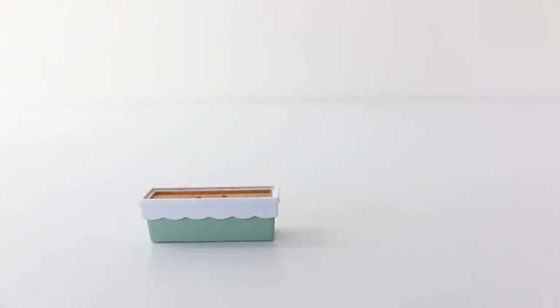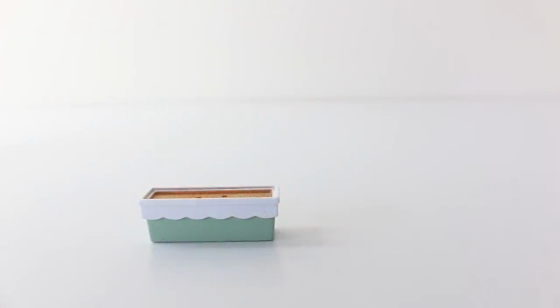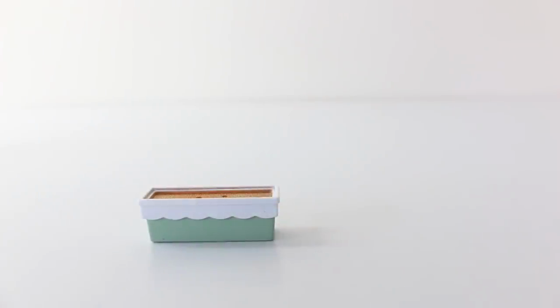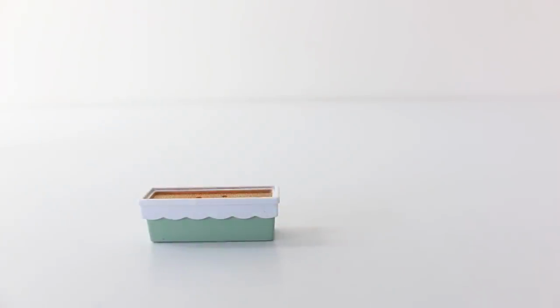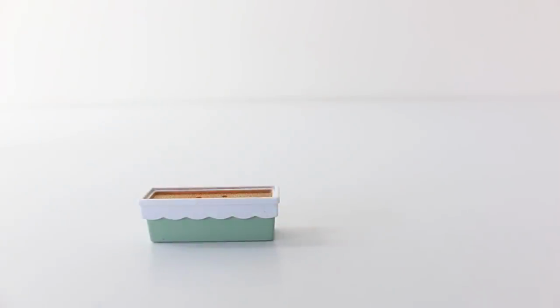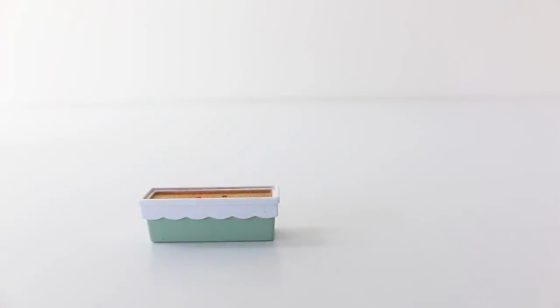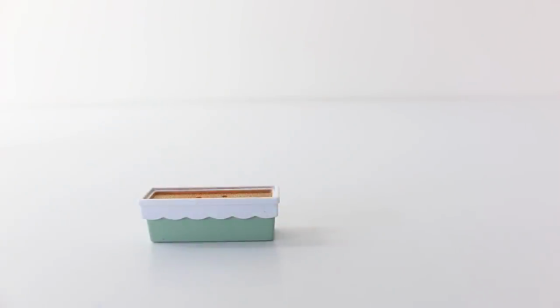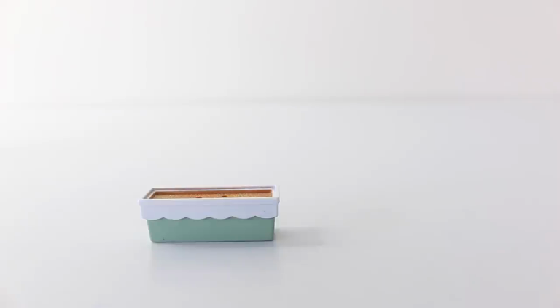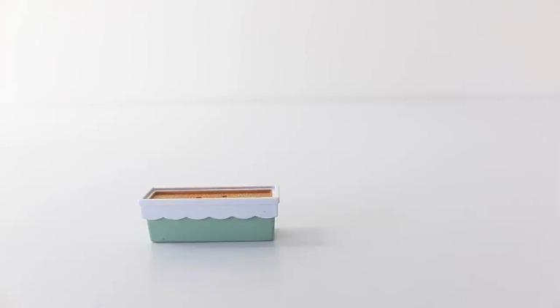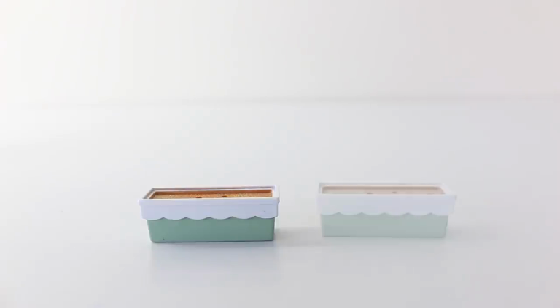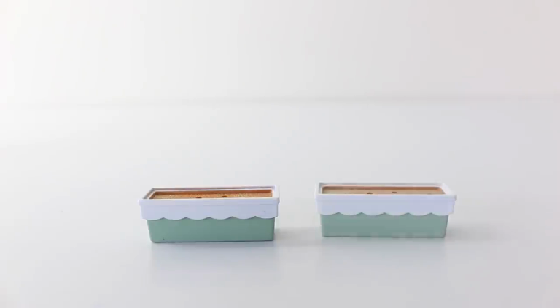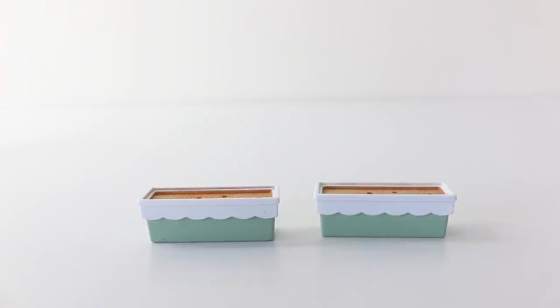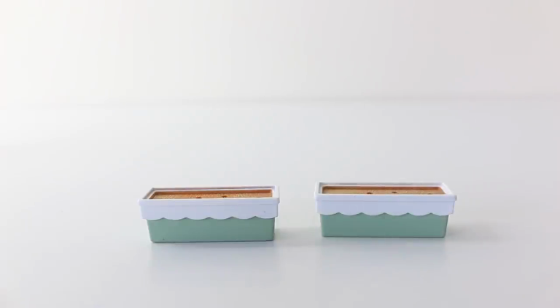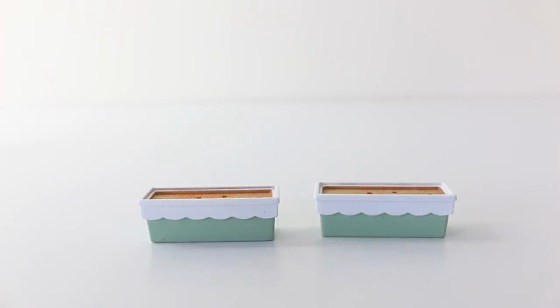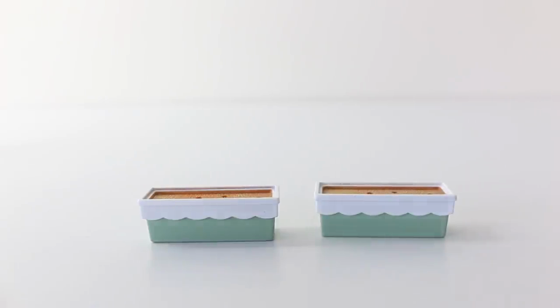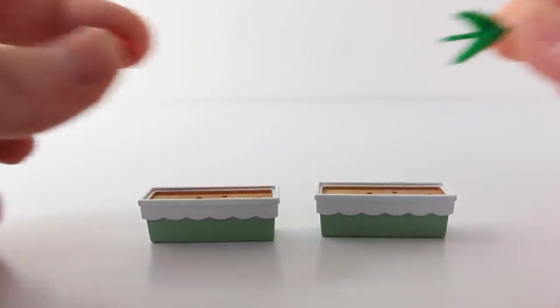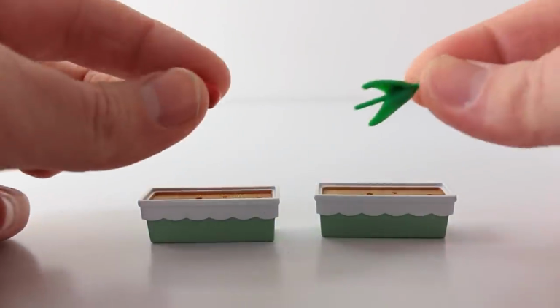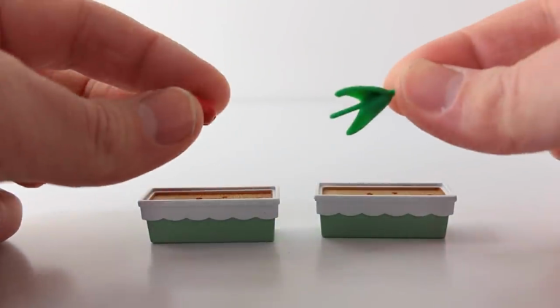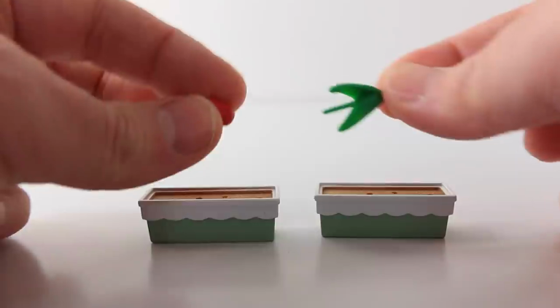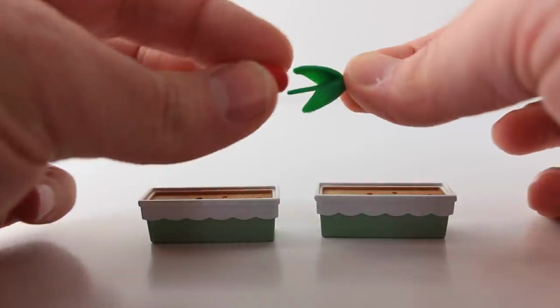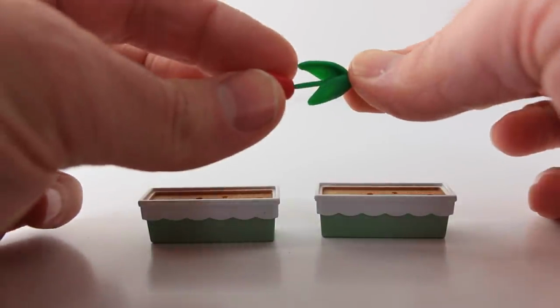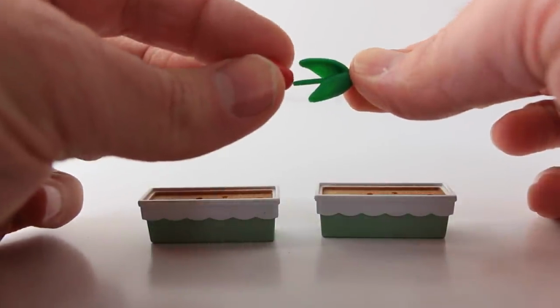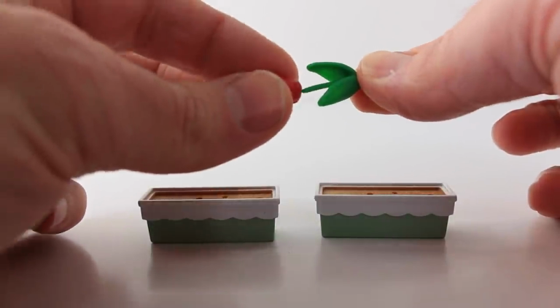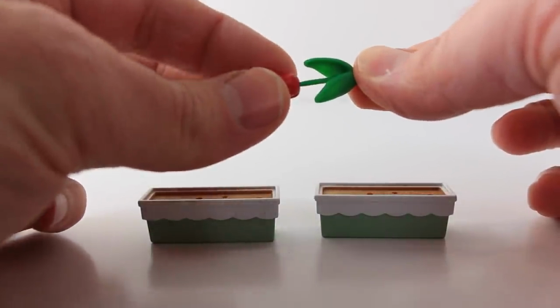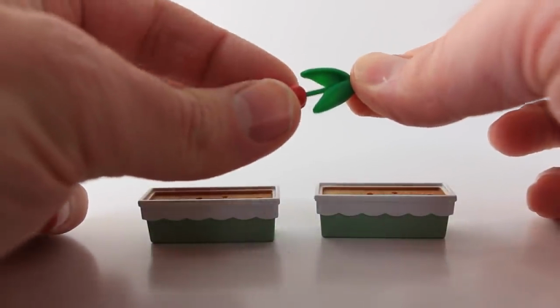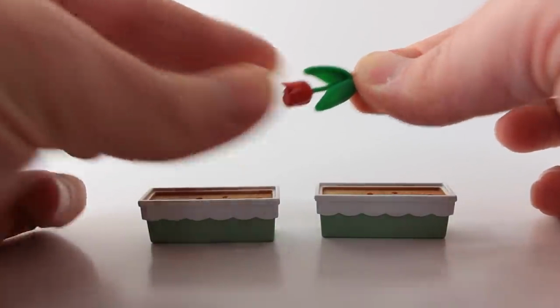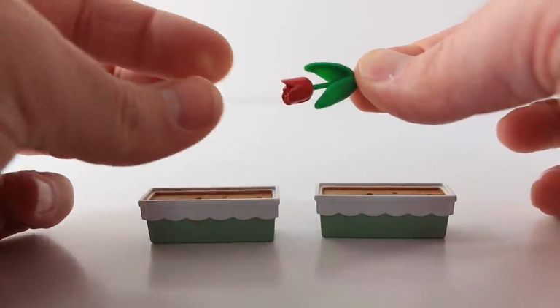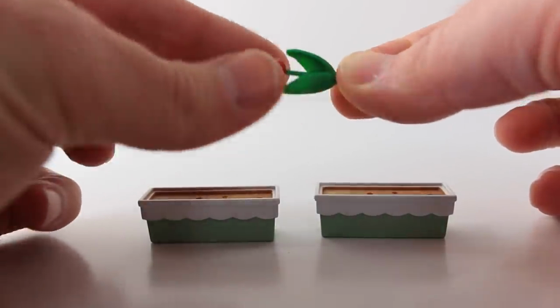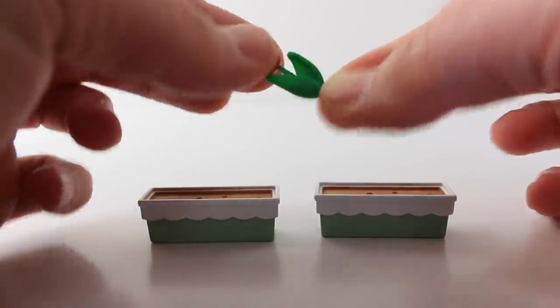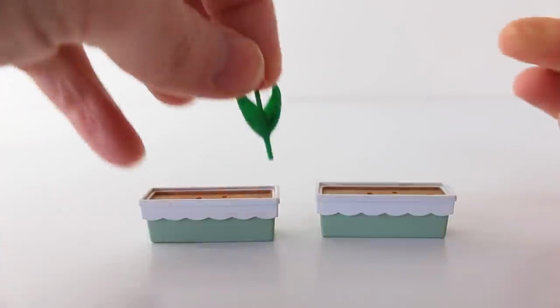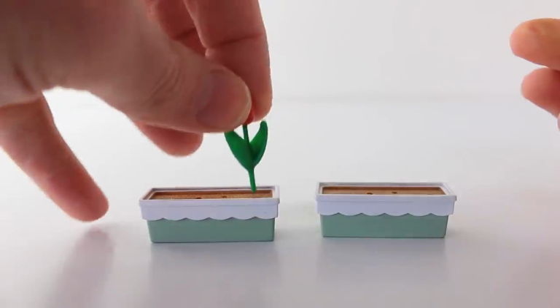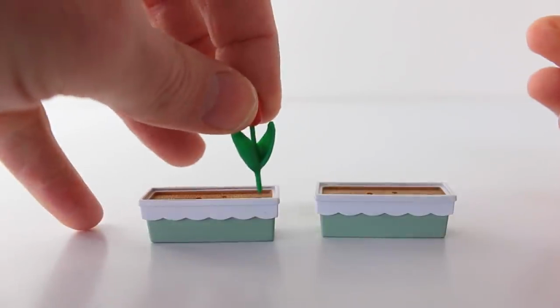The first thing we'll check out is the planter boxes — you get two of these. The tulips come in two parts which just need to be connected together, and then you can simply place them into the planter box like so.